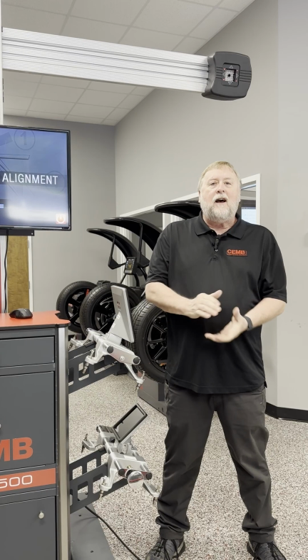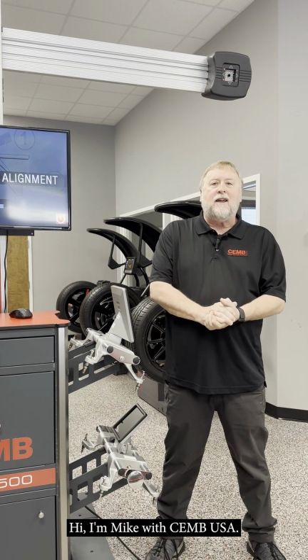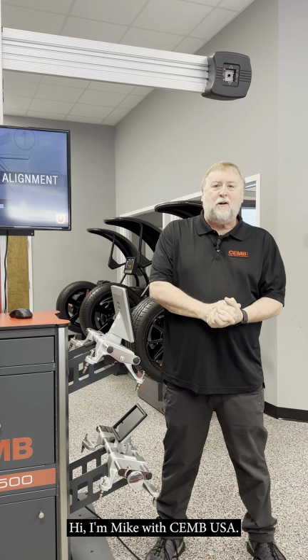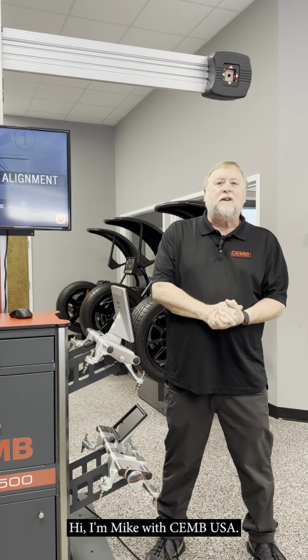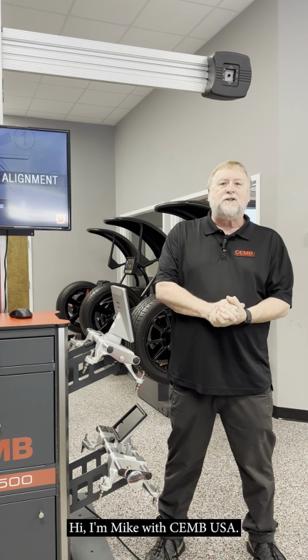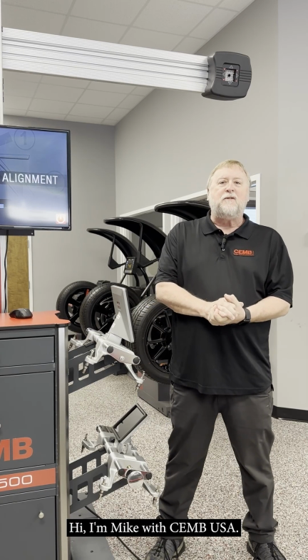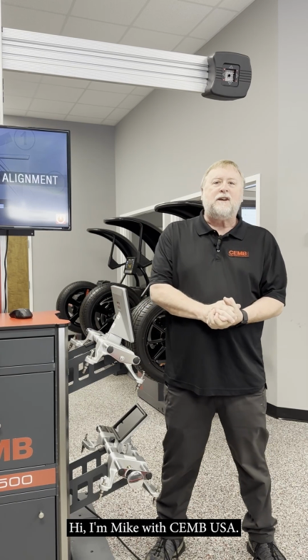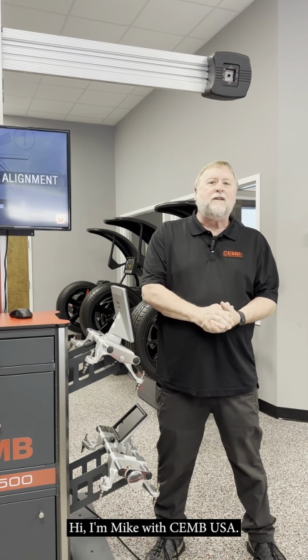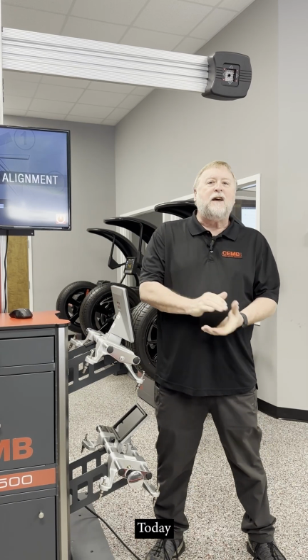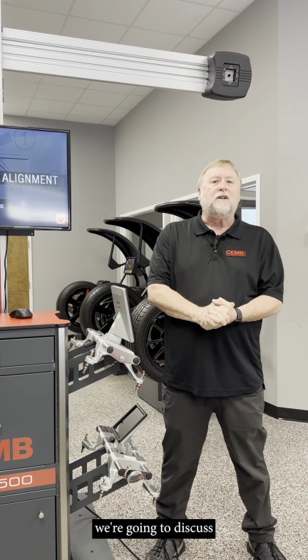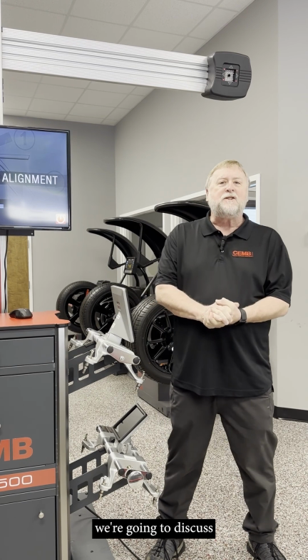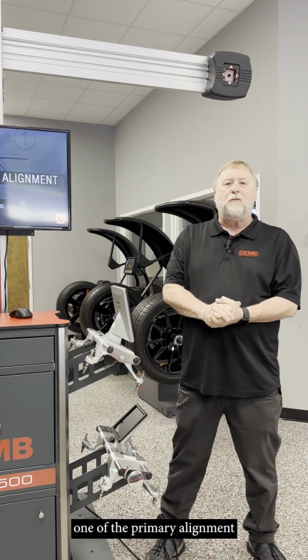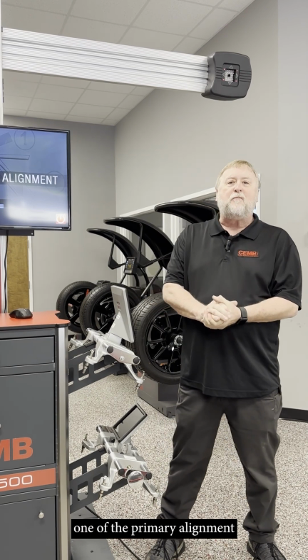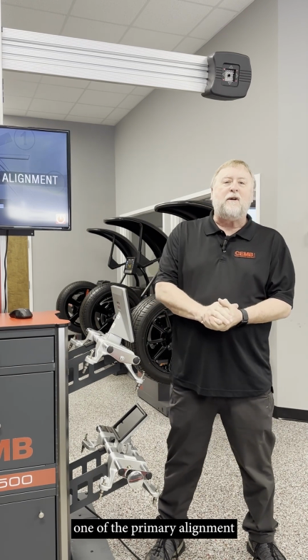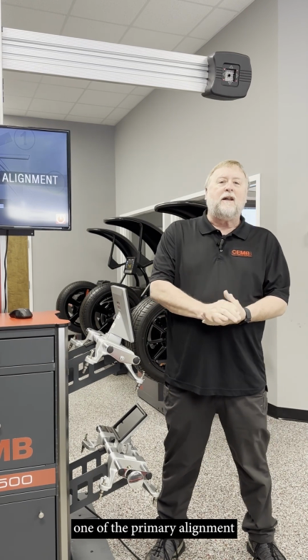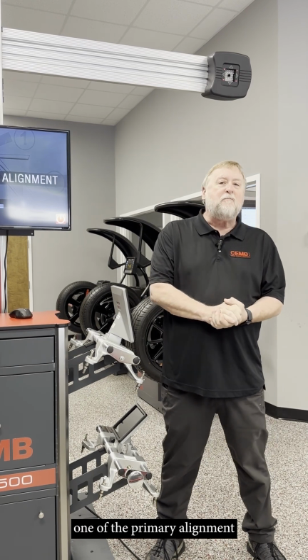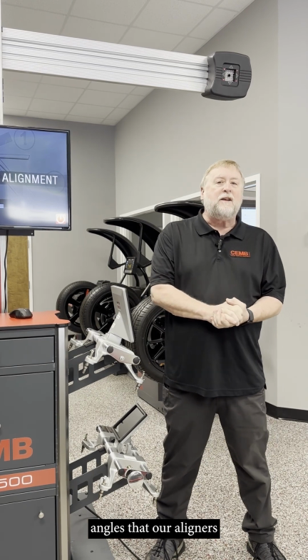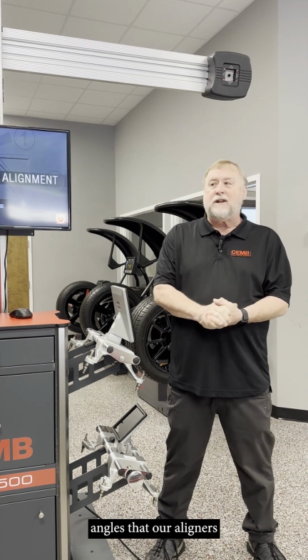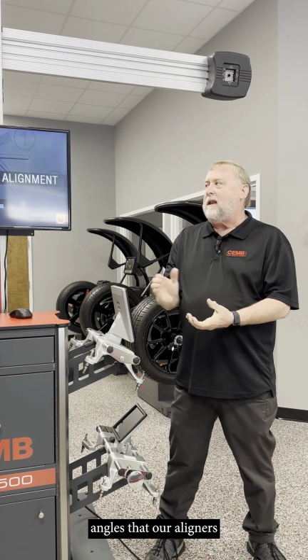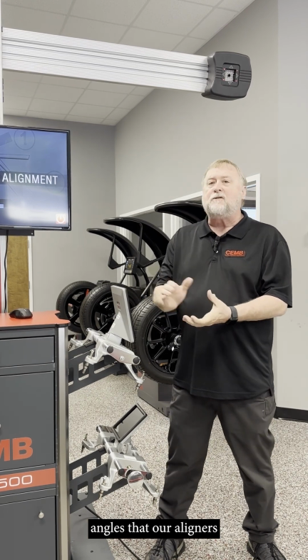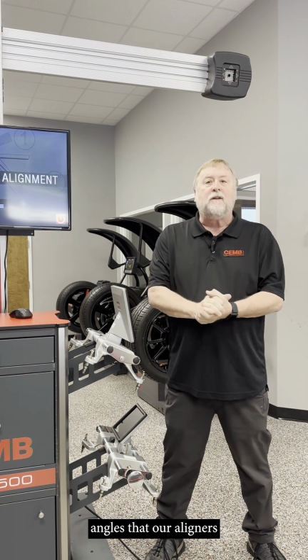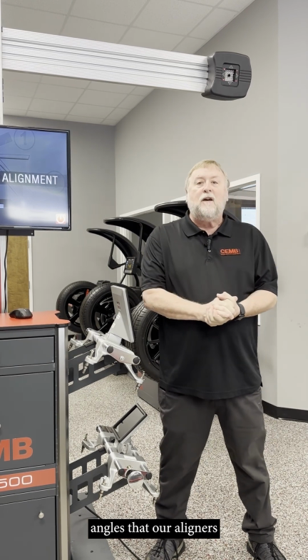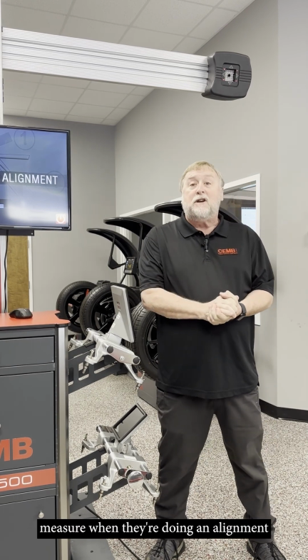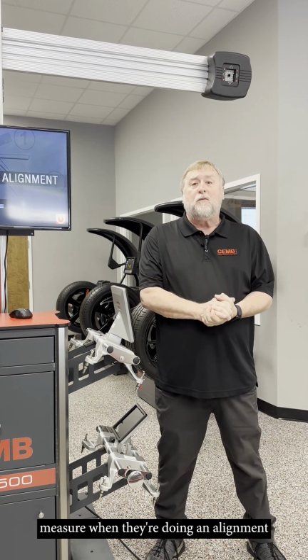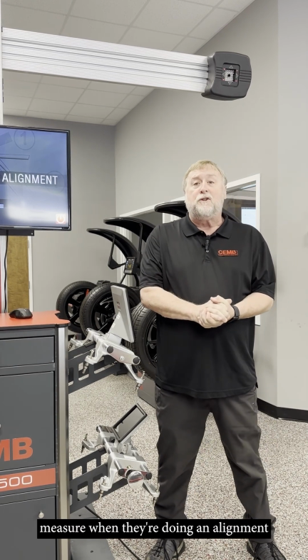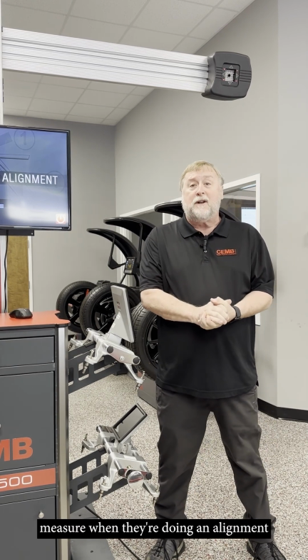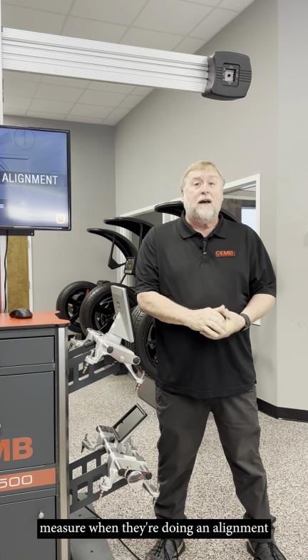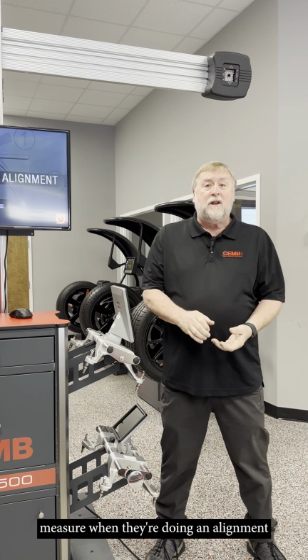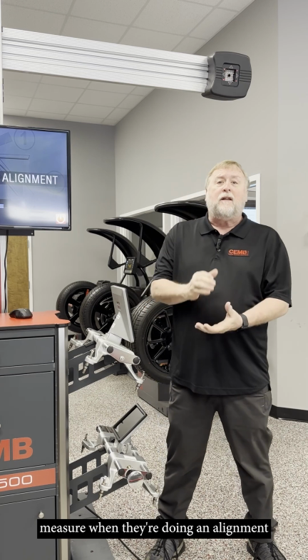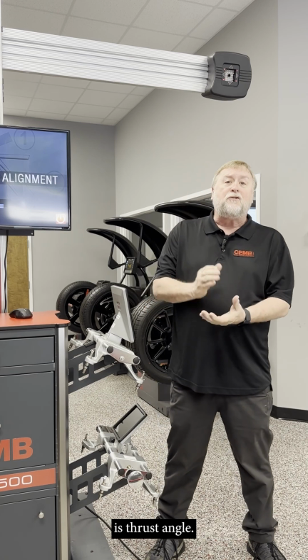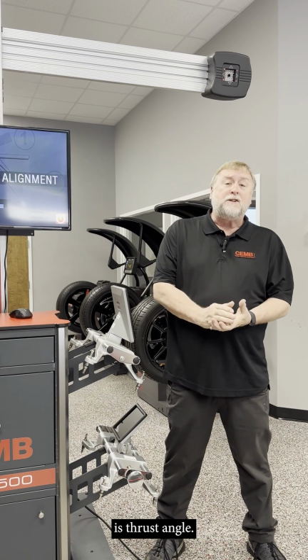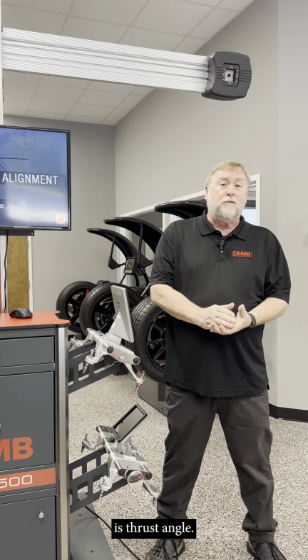Hi, I'm Mike with Chim USA. Today we're going to discuss one of the primary alignment angles that our aligners measure when they're doing an alignment. It's thrust angle.